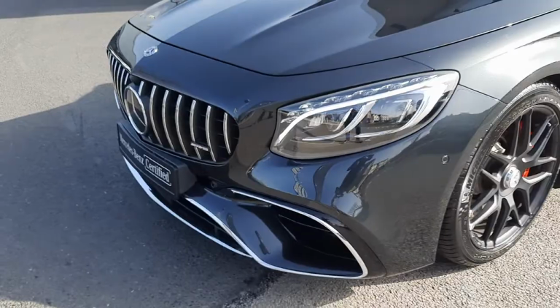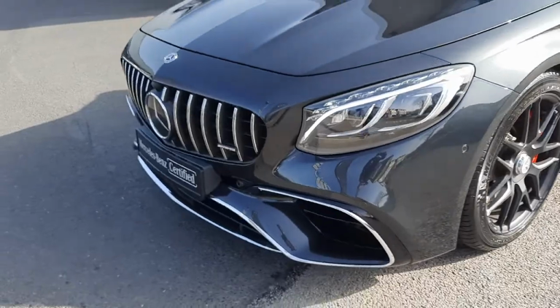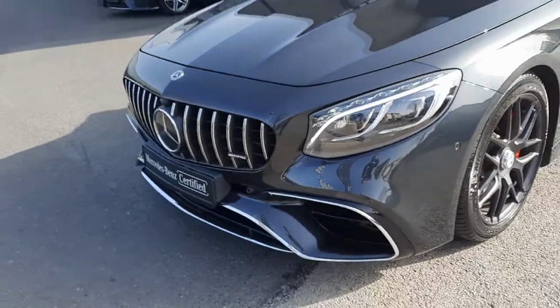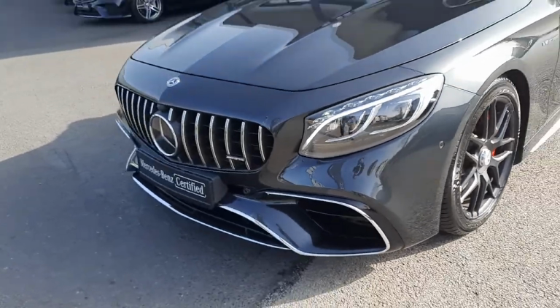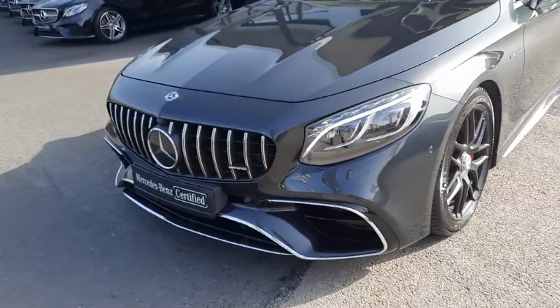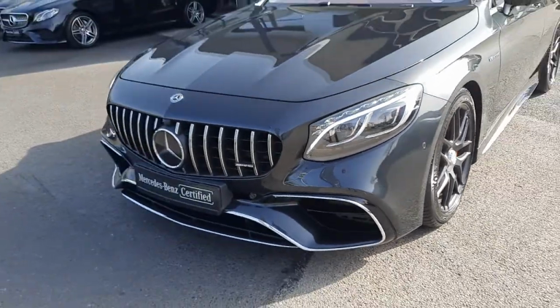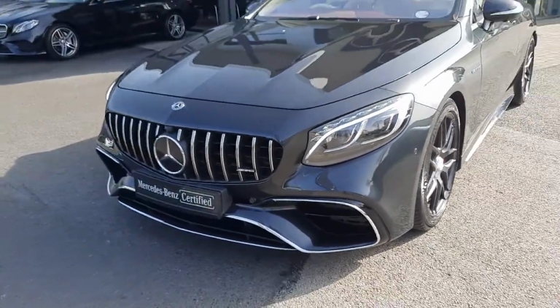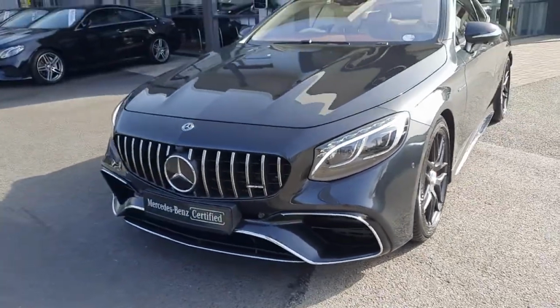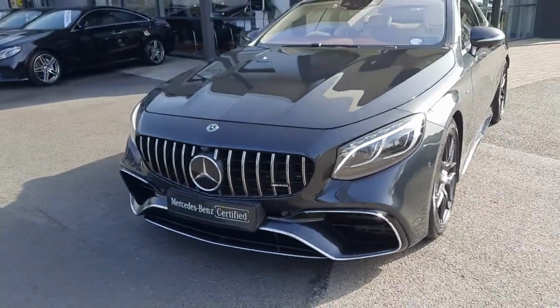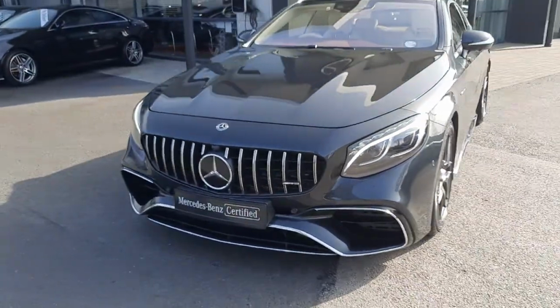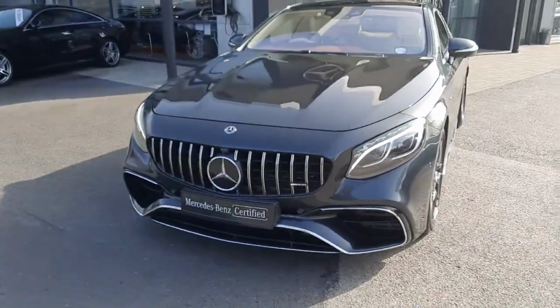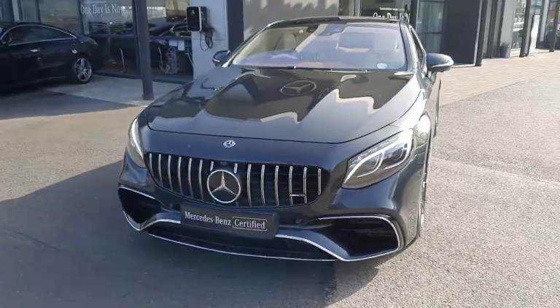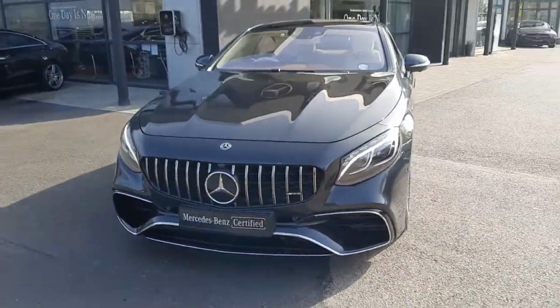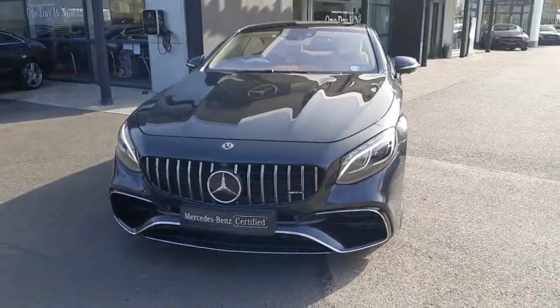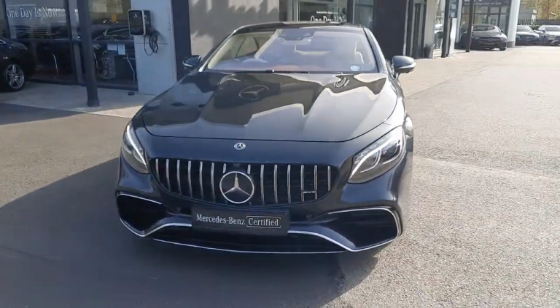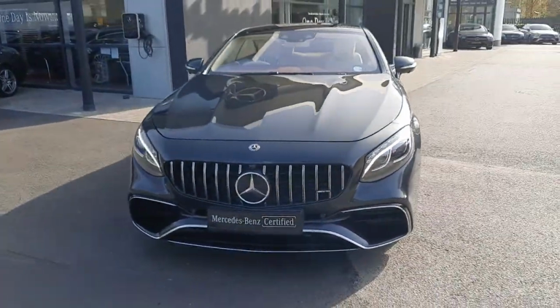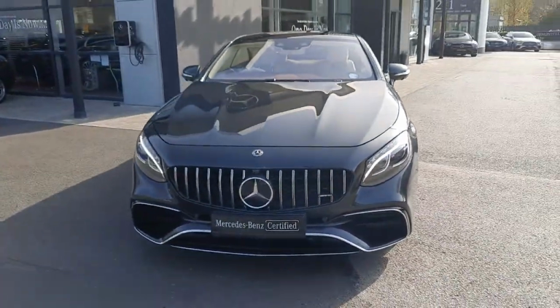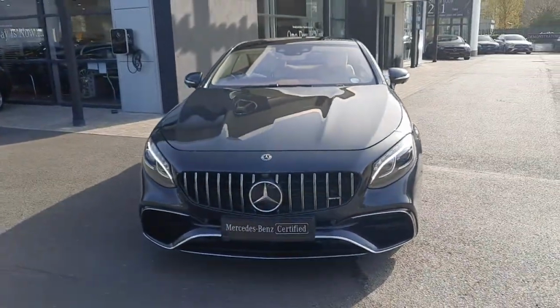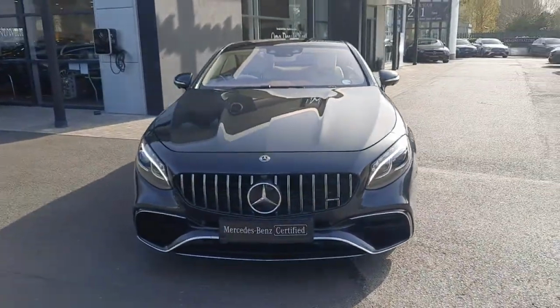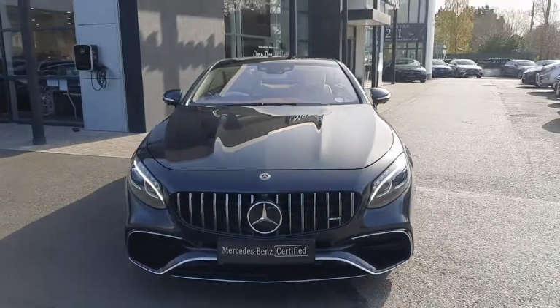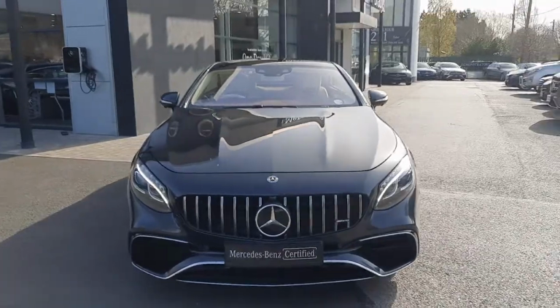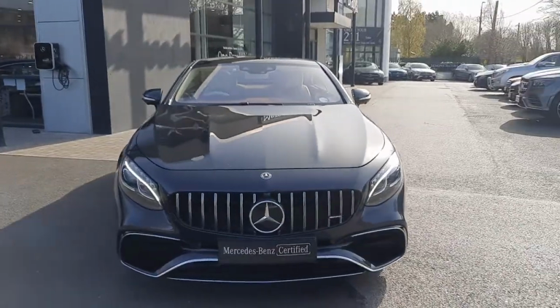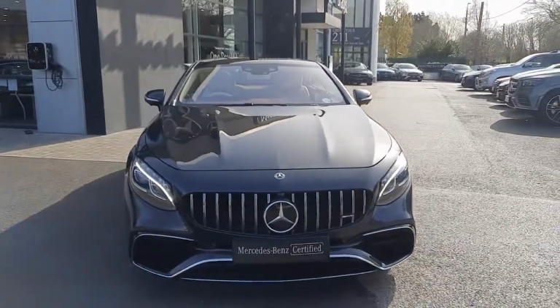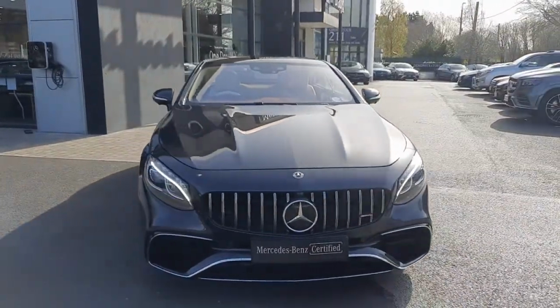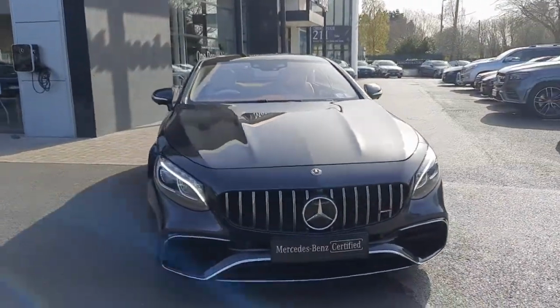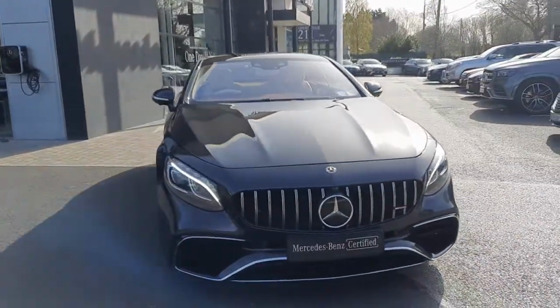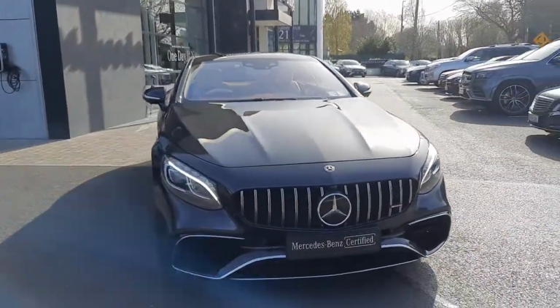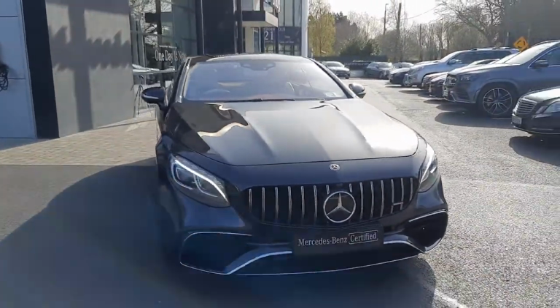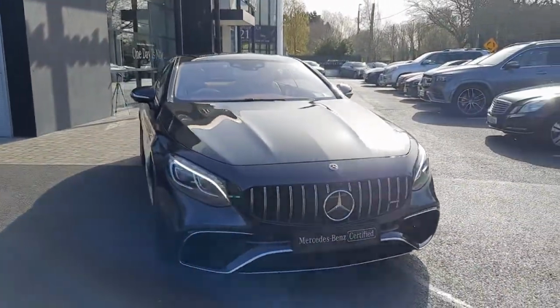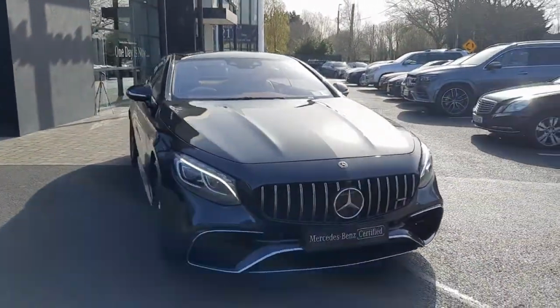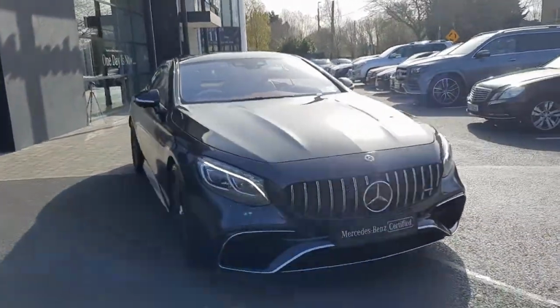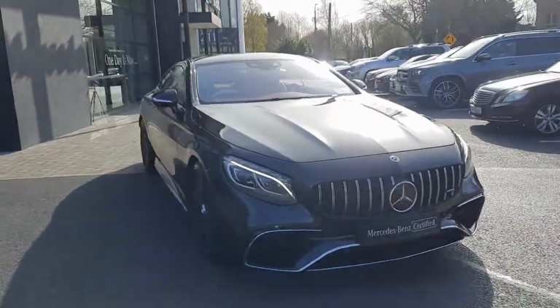It features an LED intelligent light system, and a really aggressive front bumper and front grille.